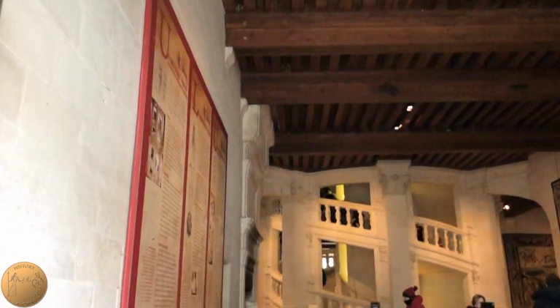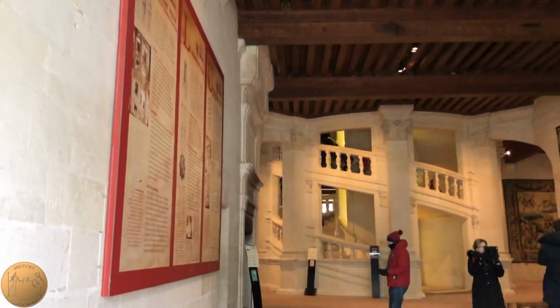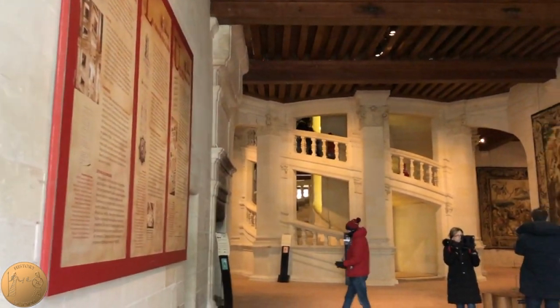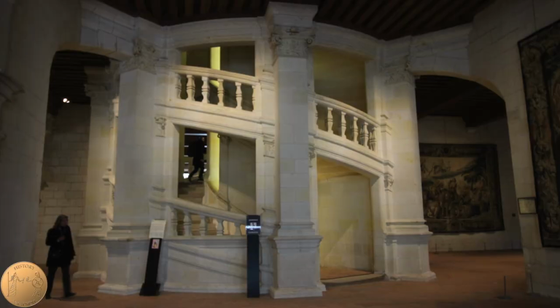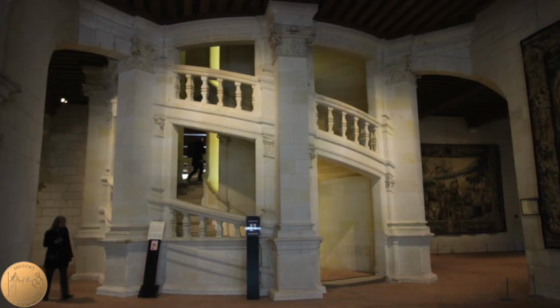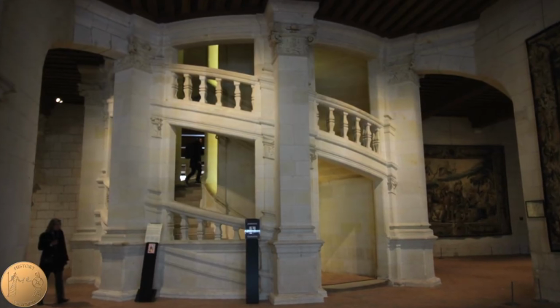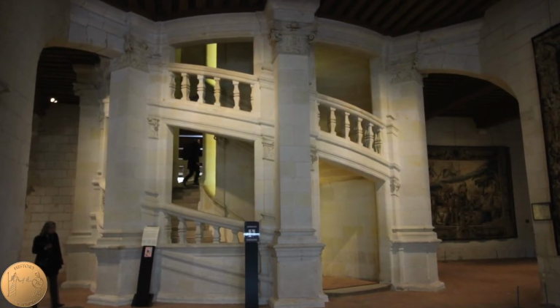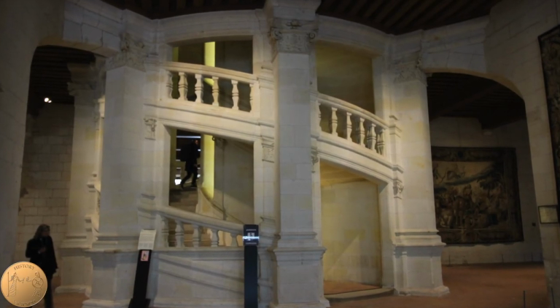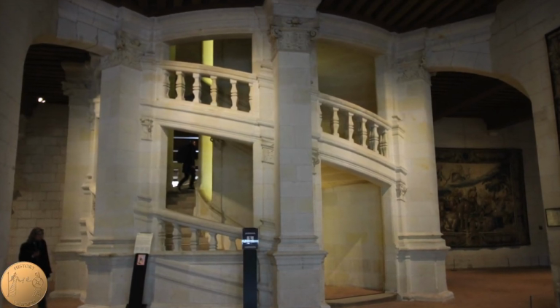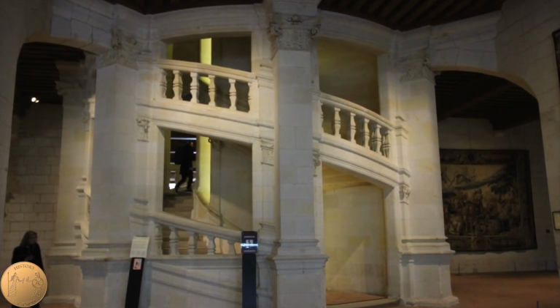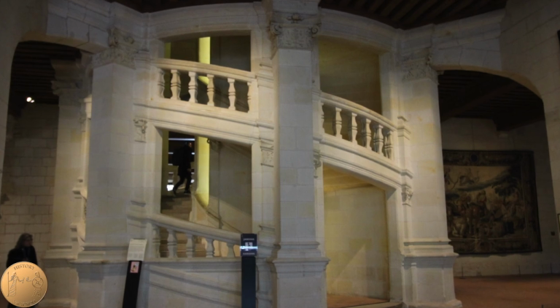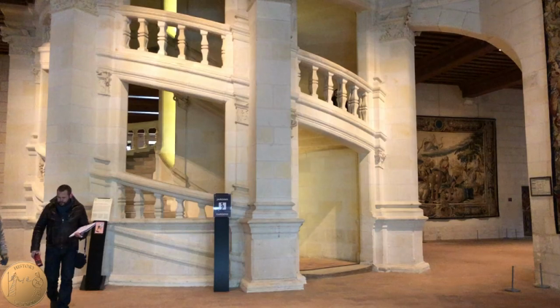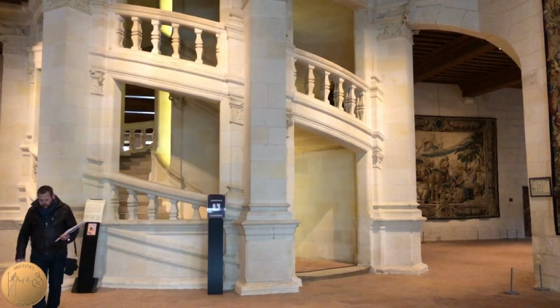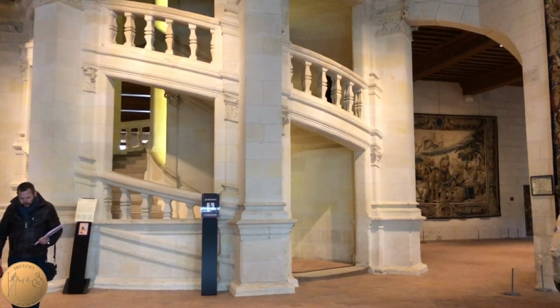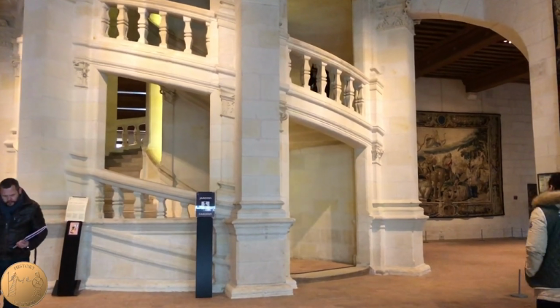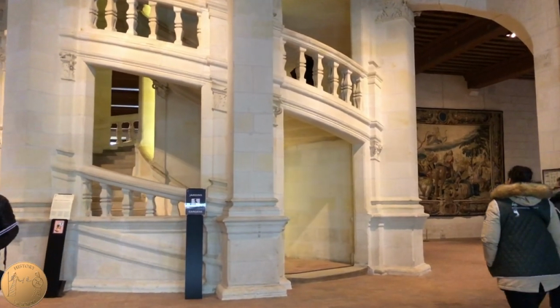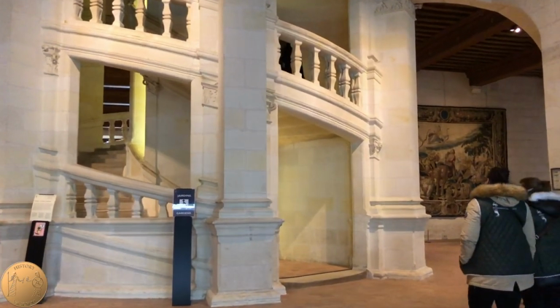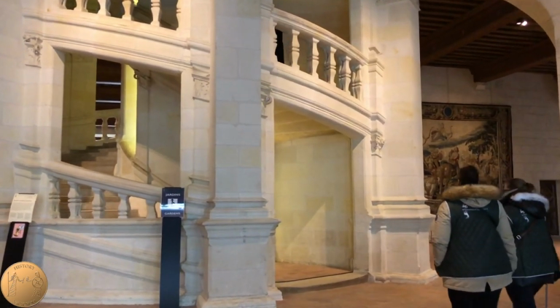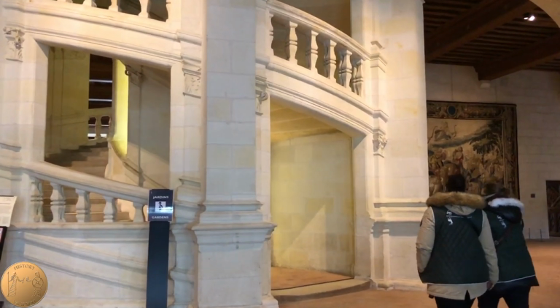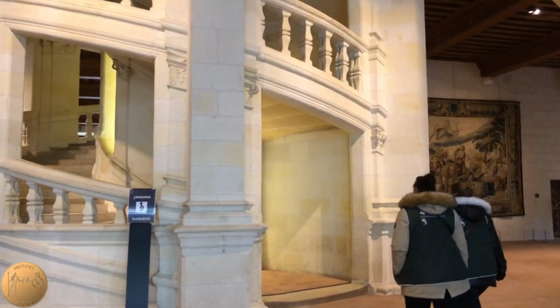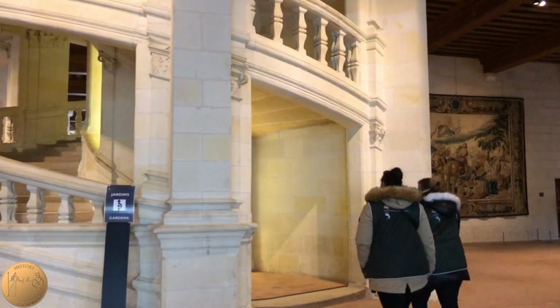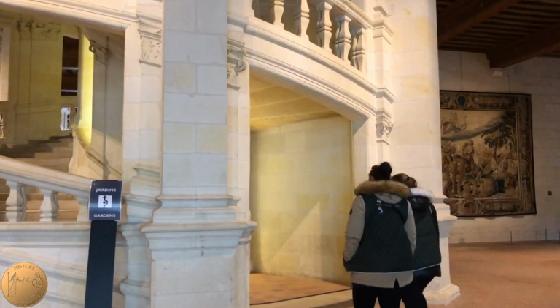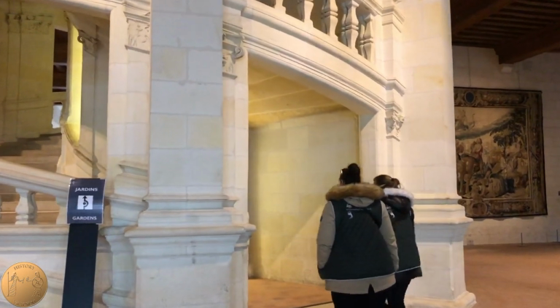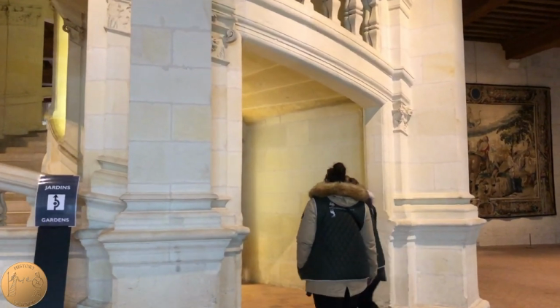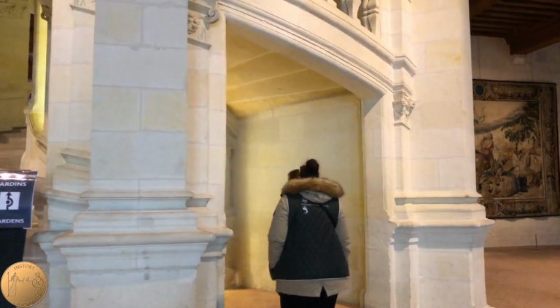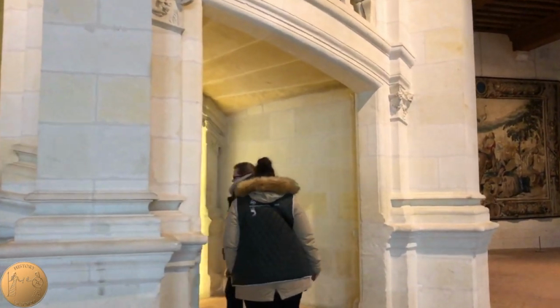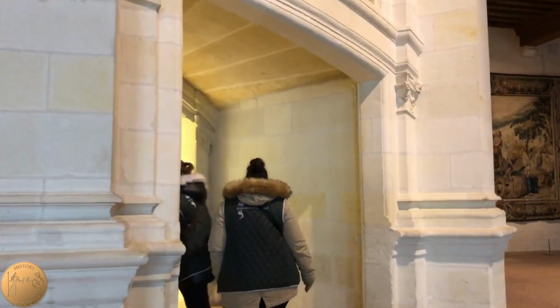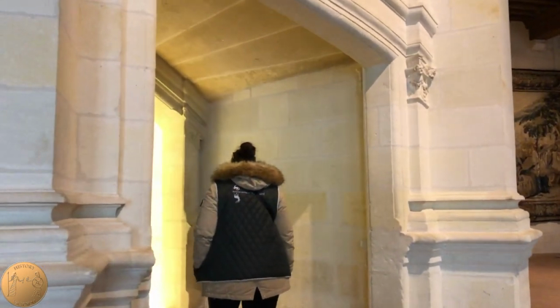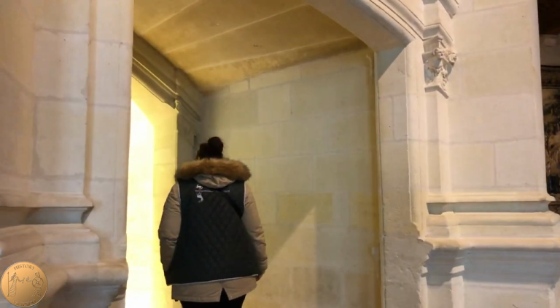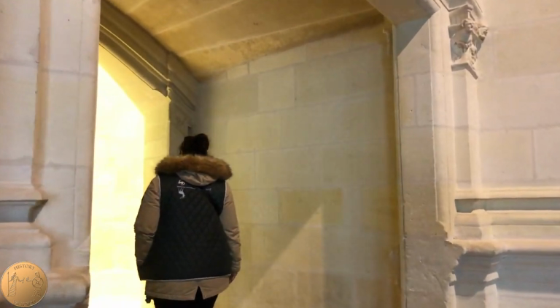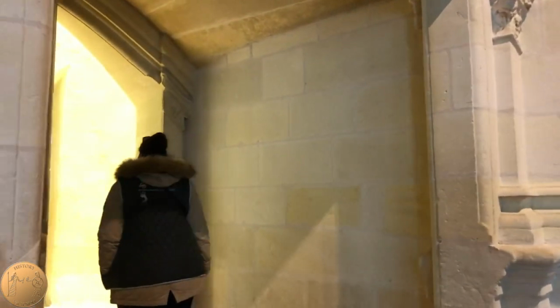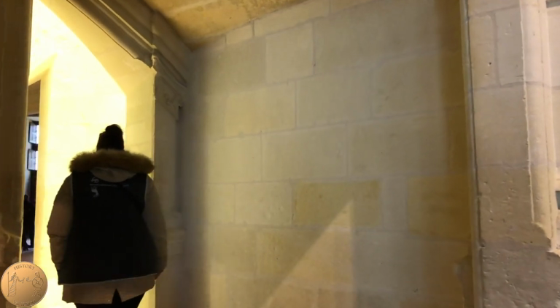When you go inside of the castle, make sure to take note of the double helix staircase. It is said to have been inspired by Leonardo da Vinci. The two spiral staircases never meet, although they provide access to each floor and lead to the roof terrace.